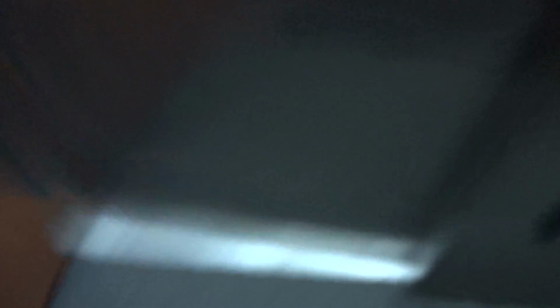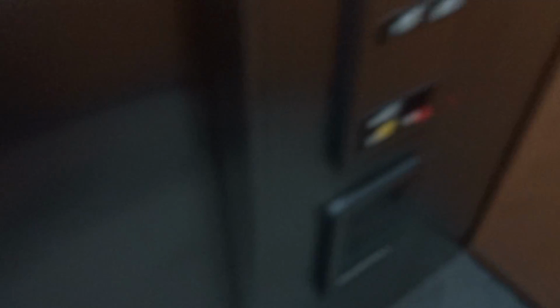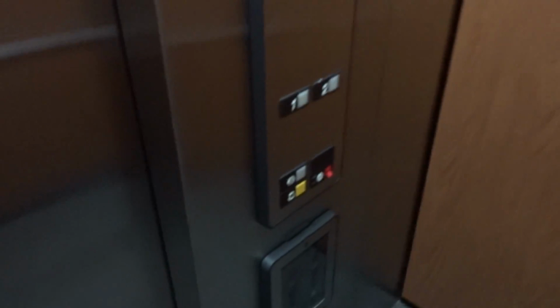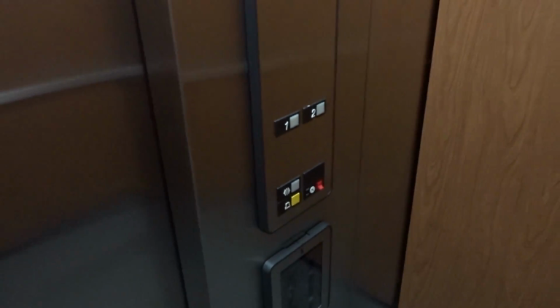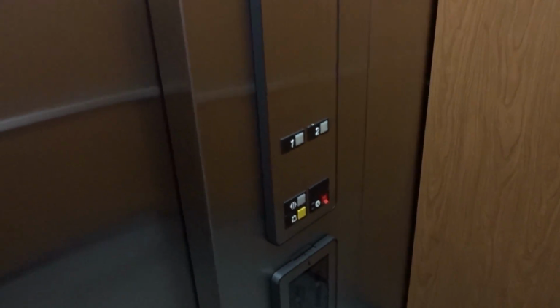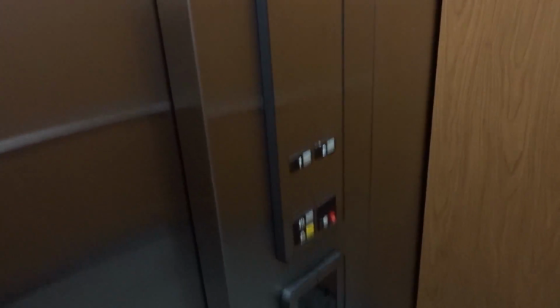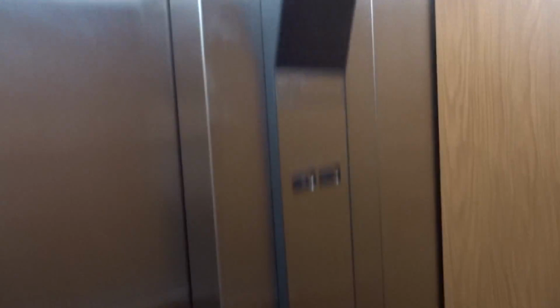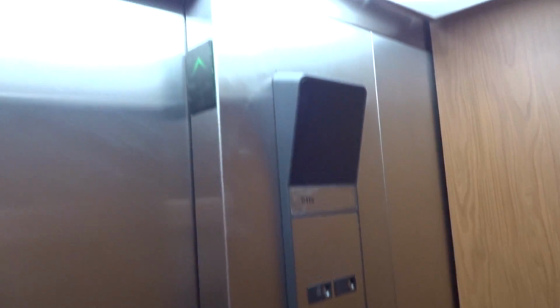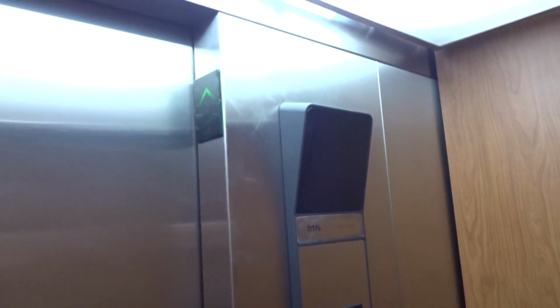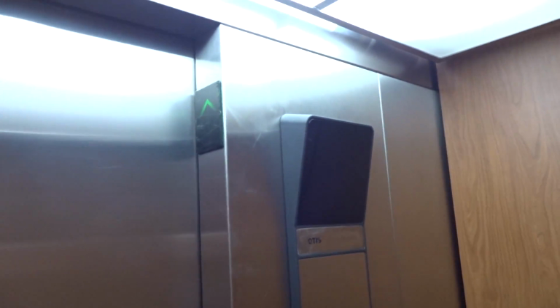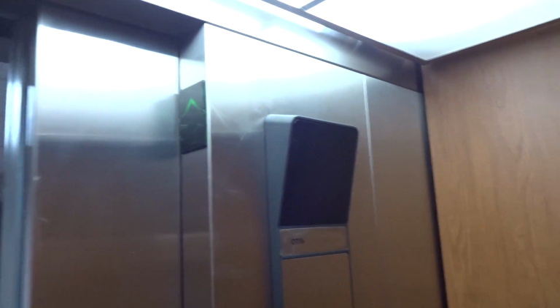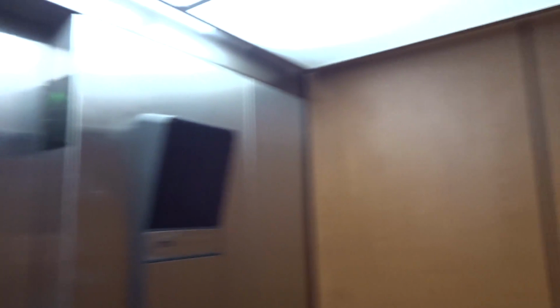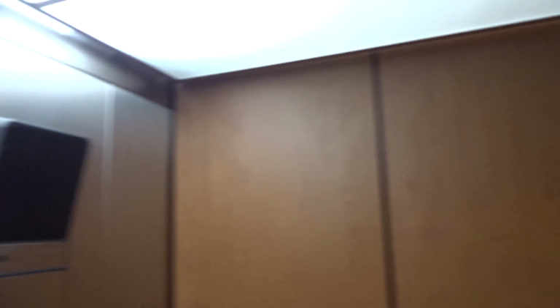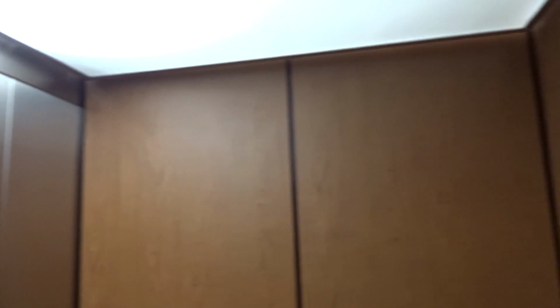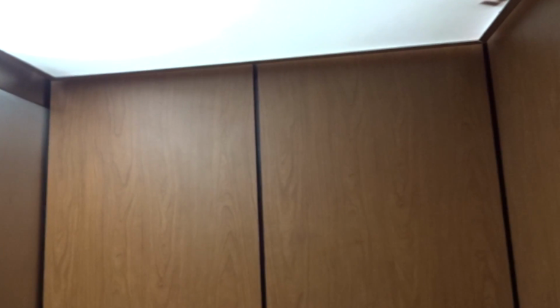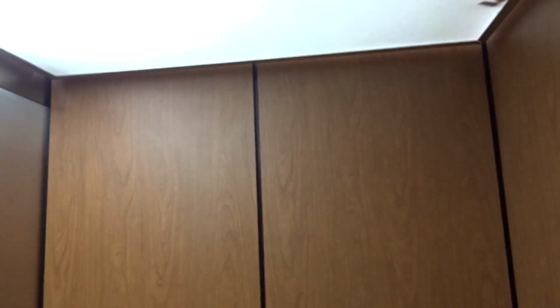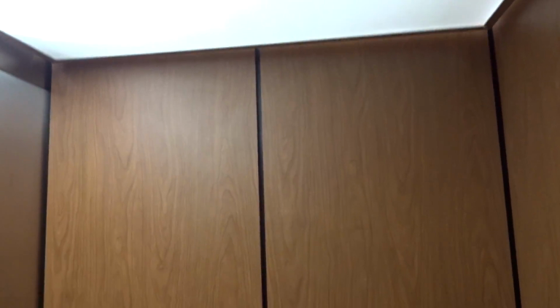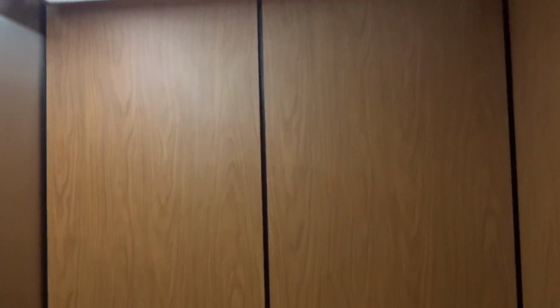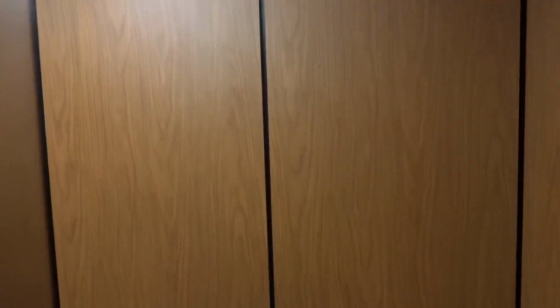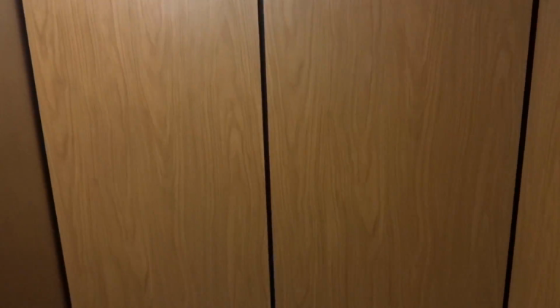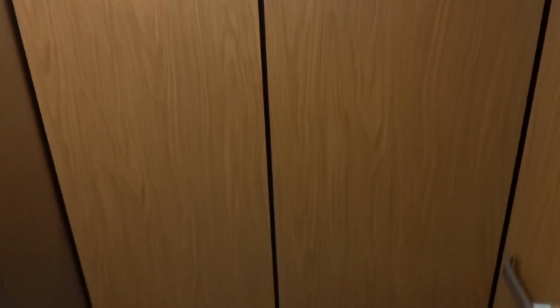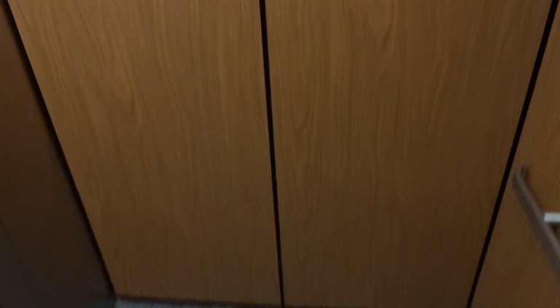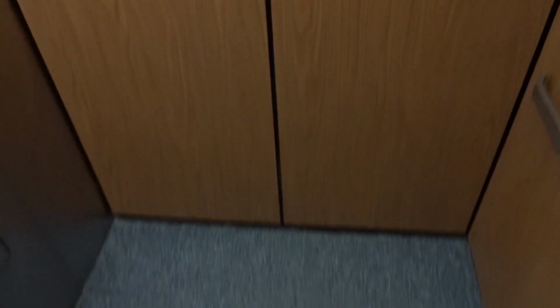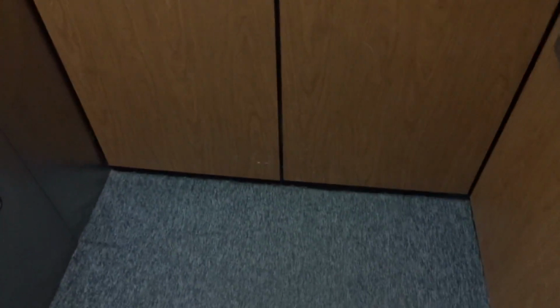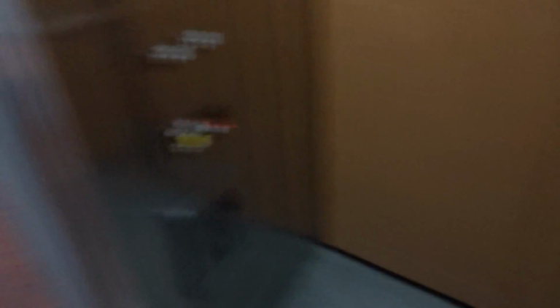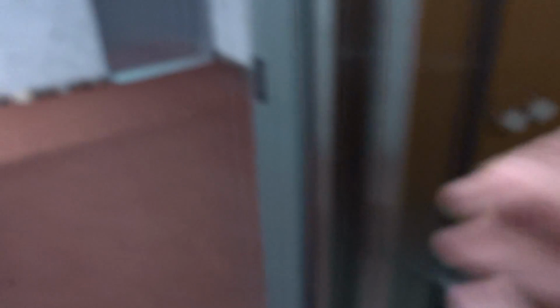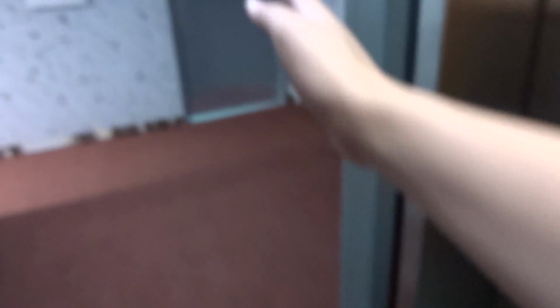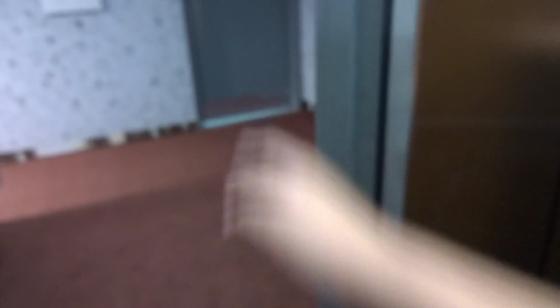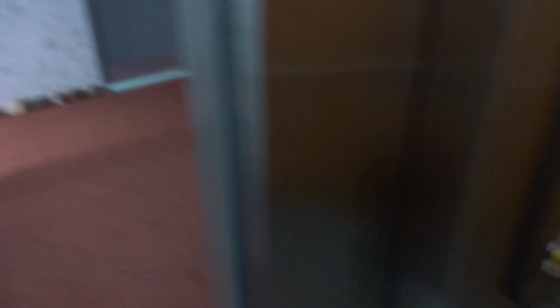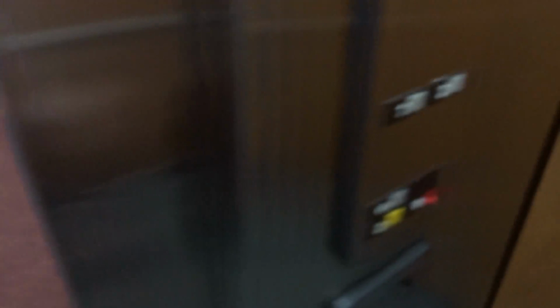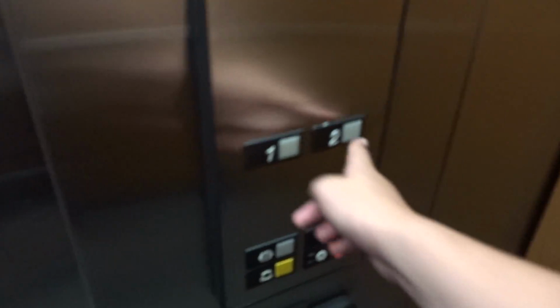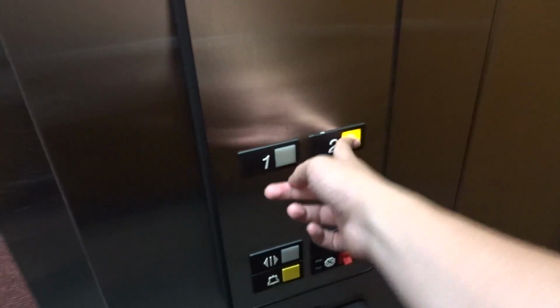Here we are, the first floor. Let's go up to two.